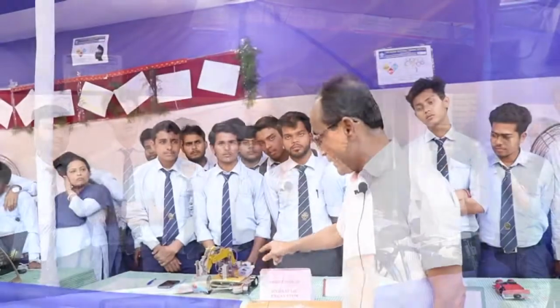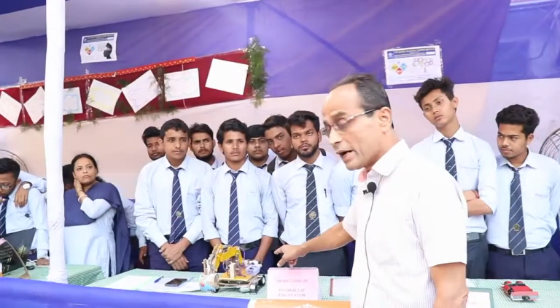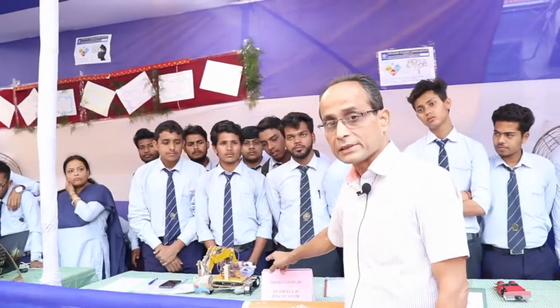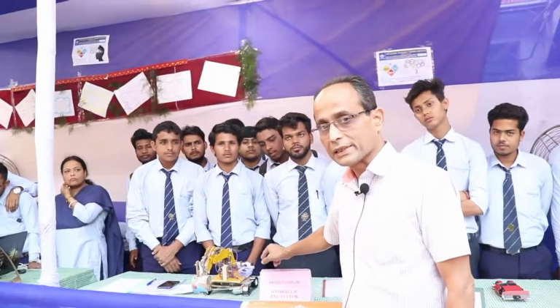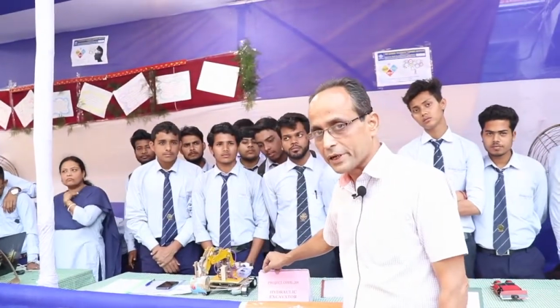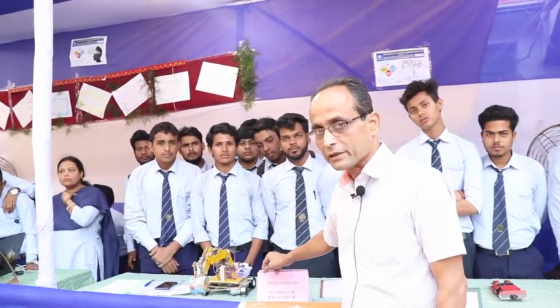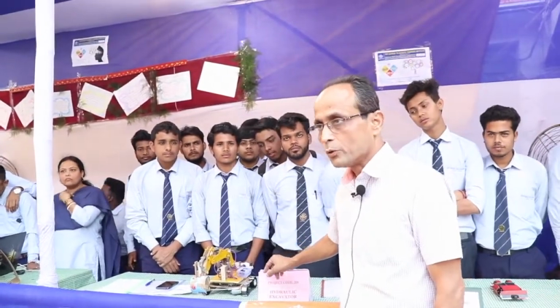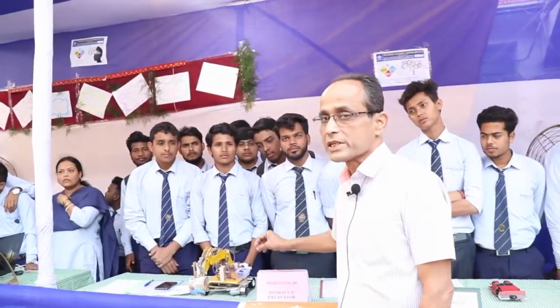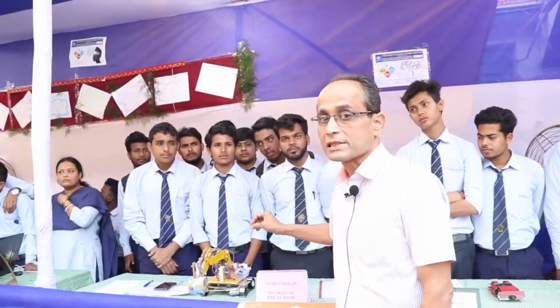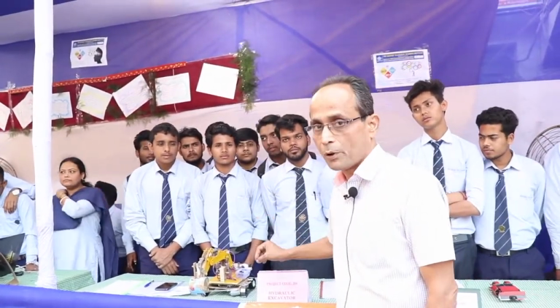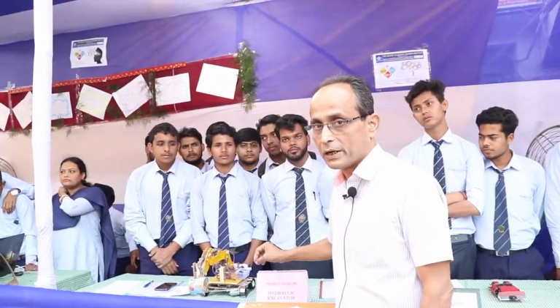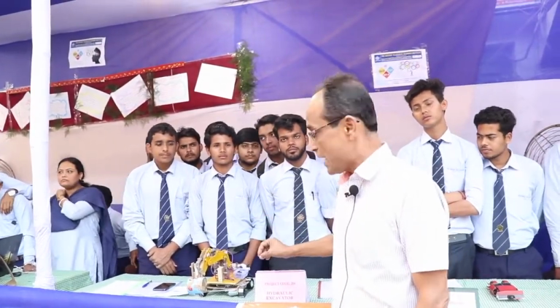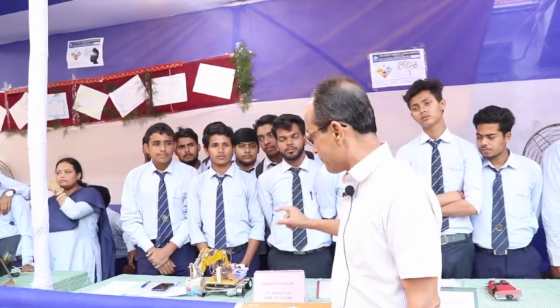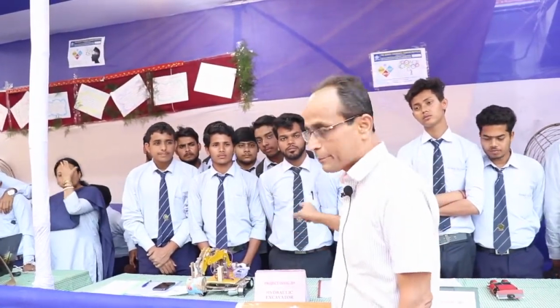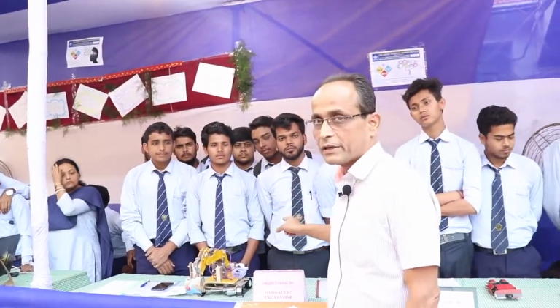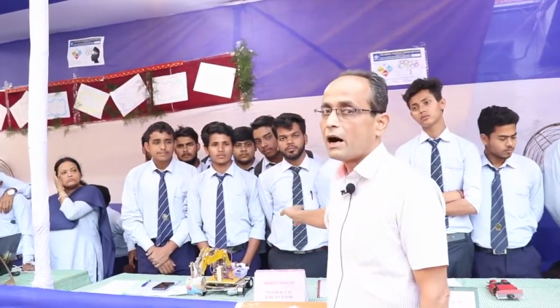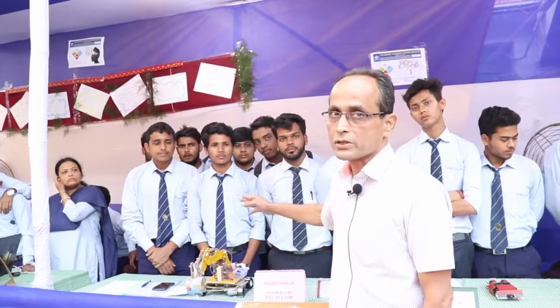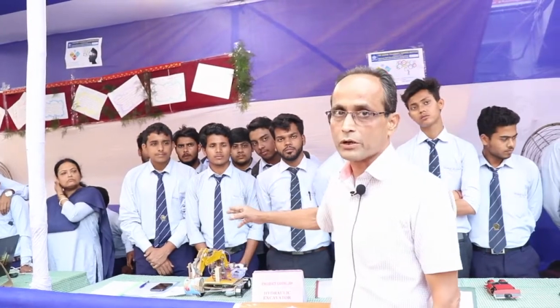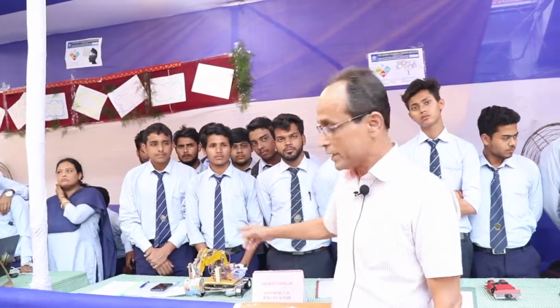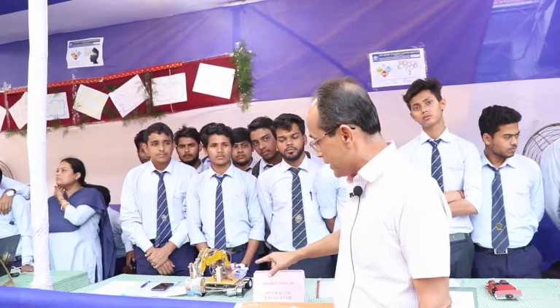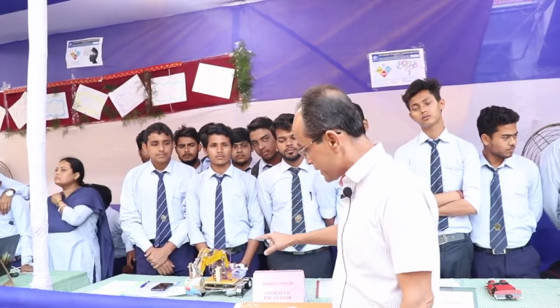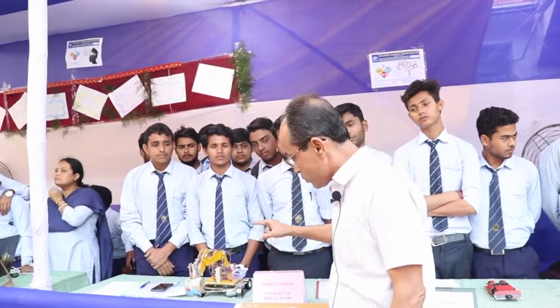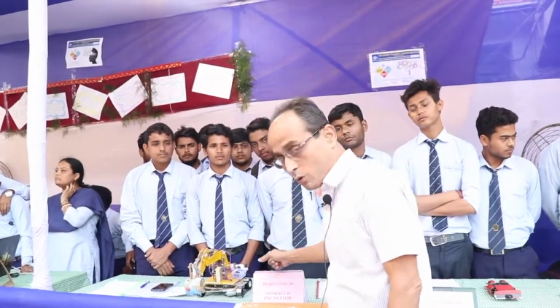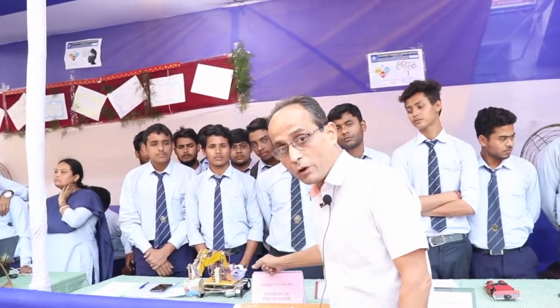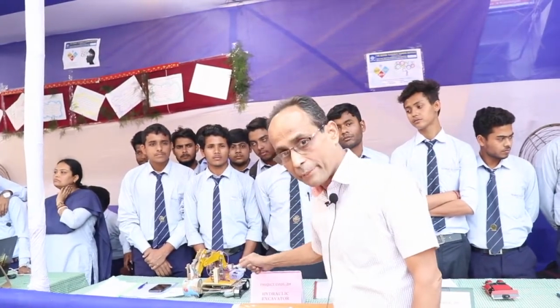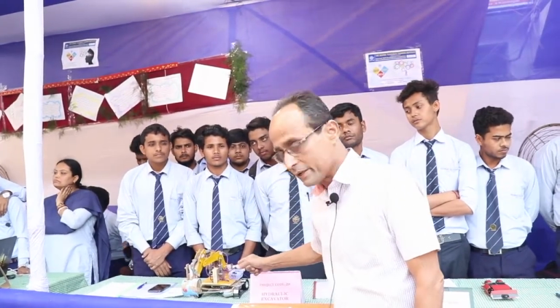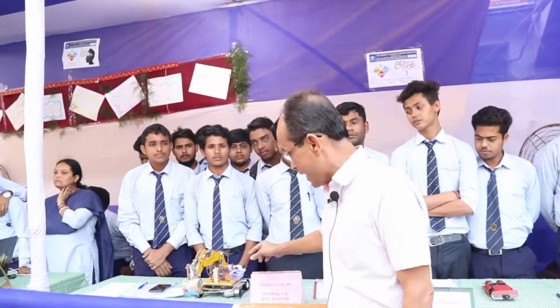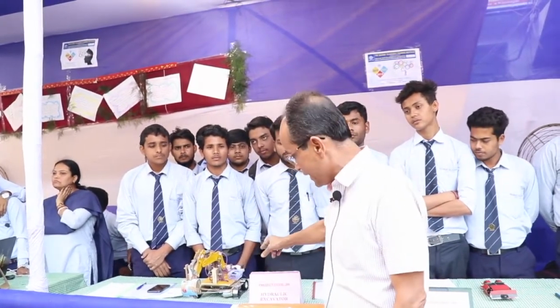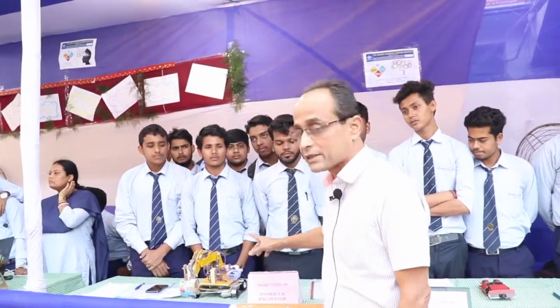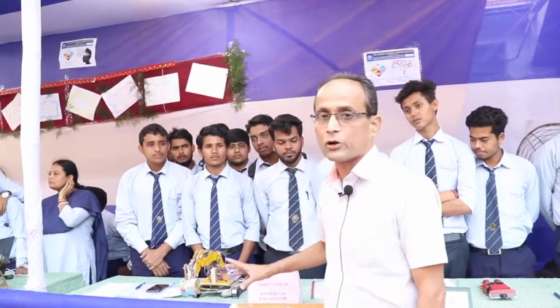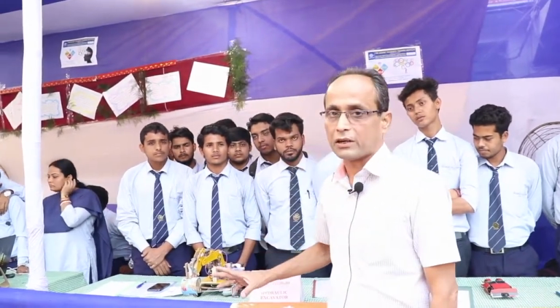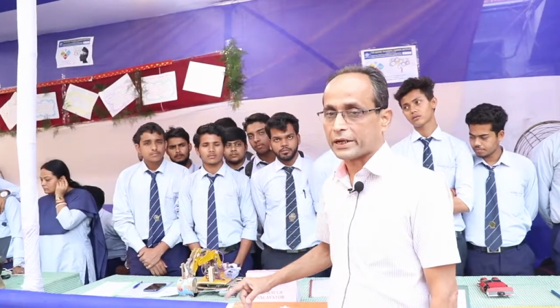Here is an excavator which is self-propelled and made by our students only. It is handmade and it is hydraulically operated.